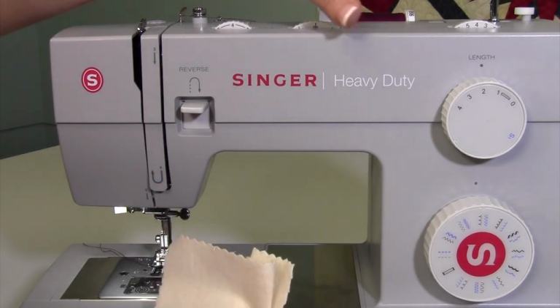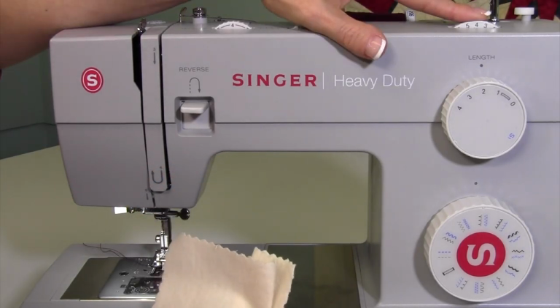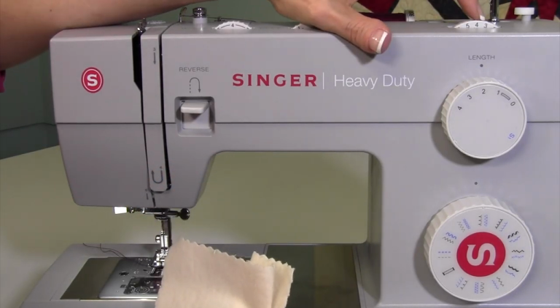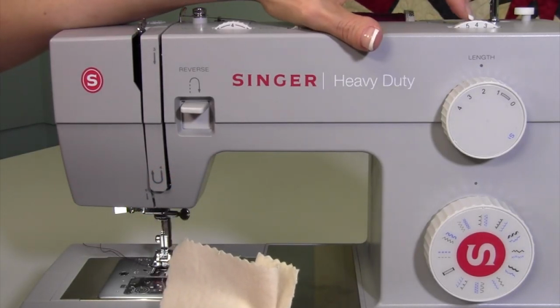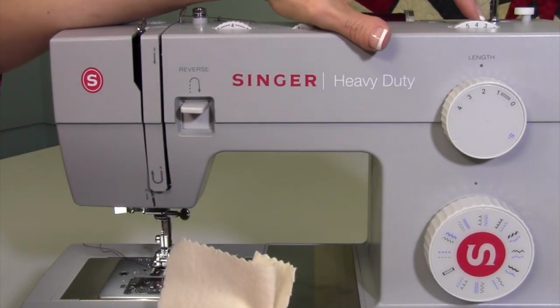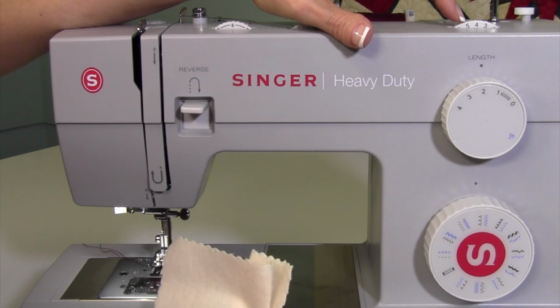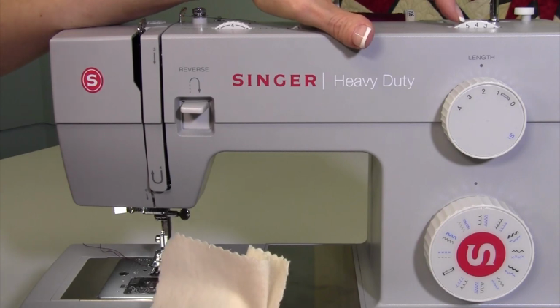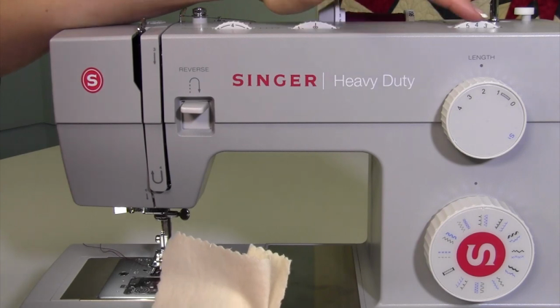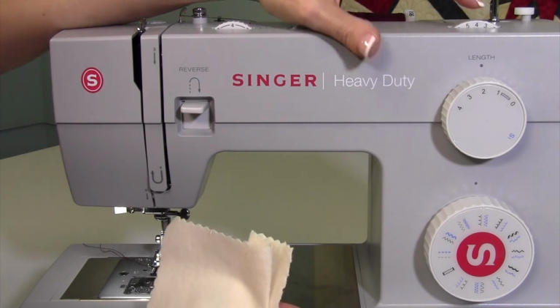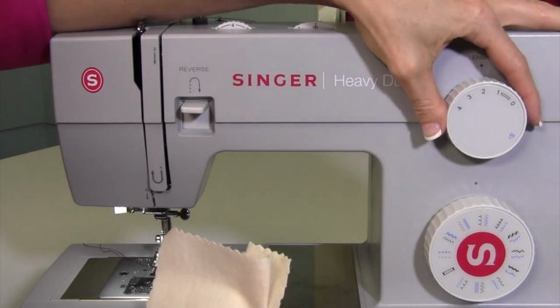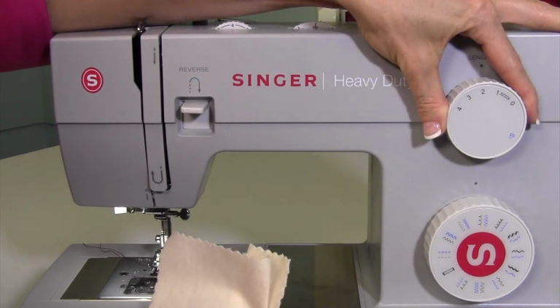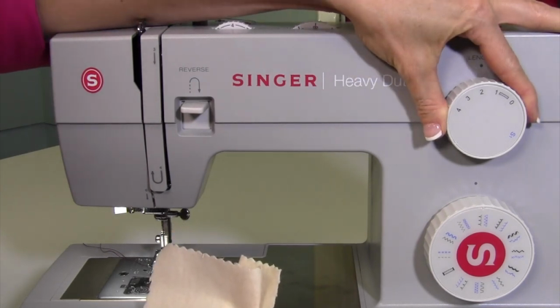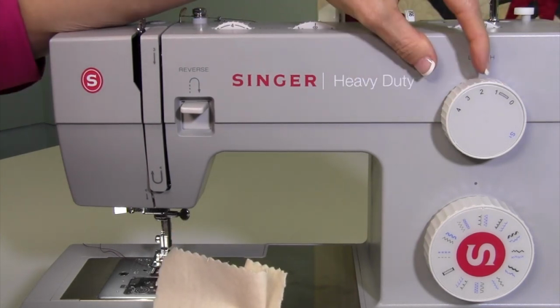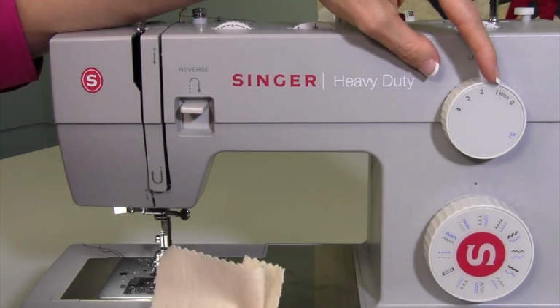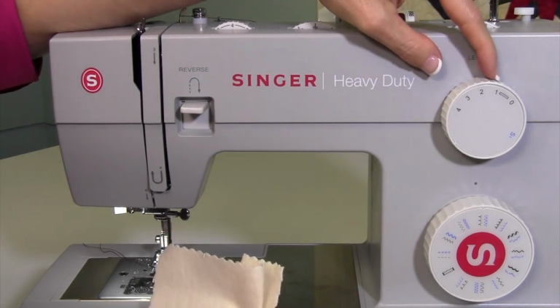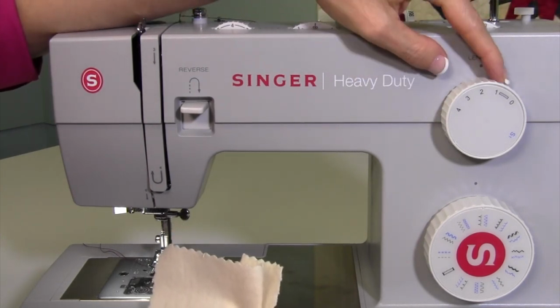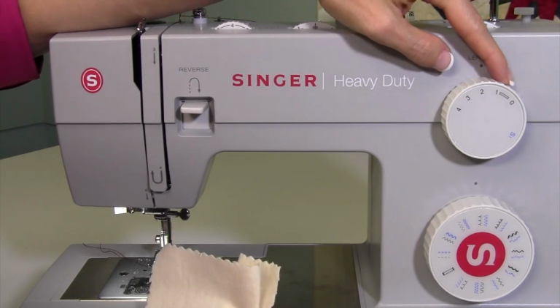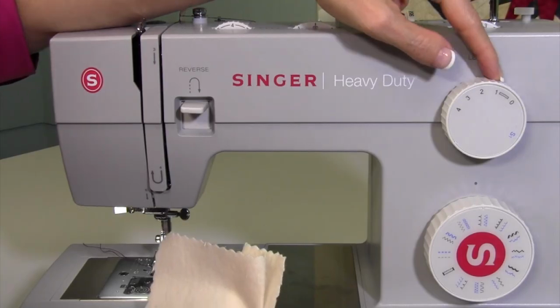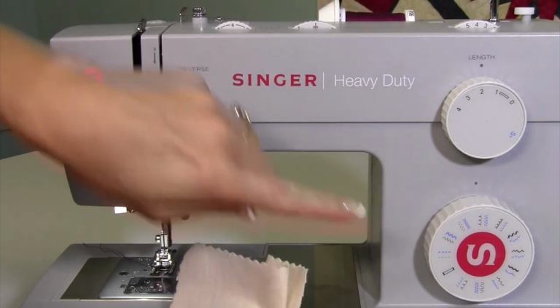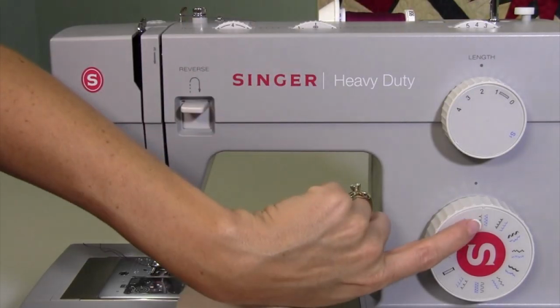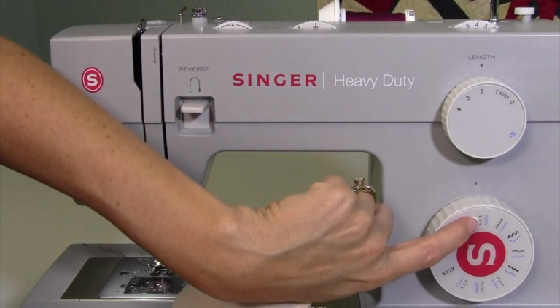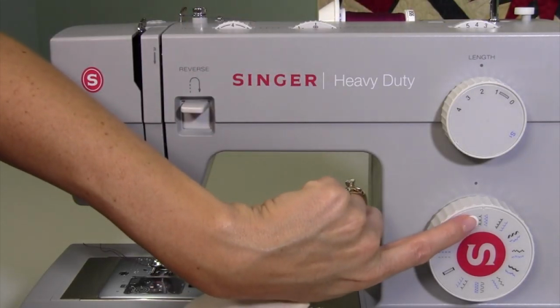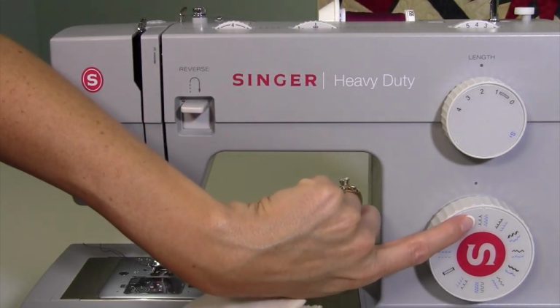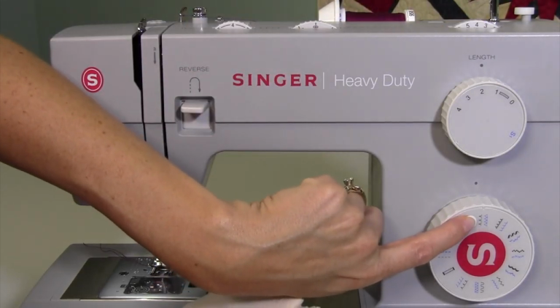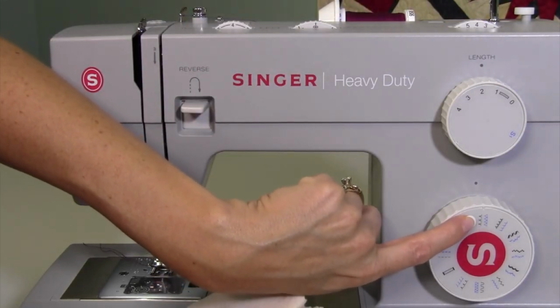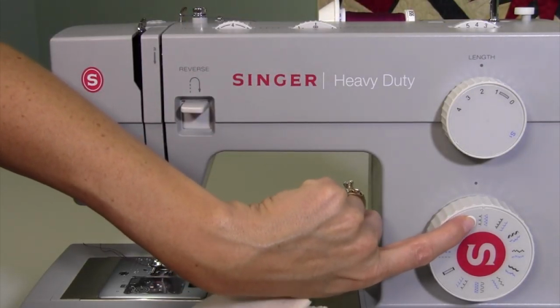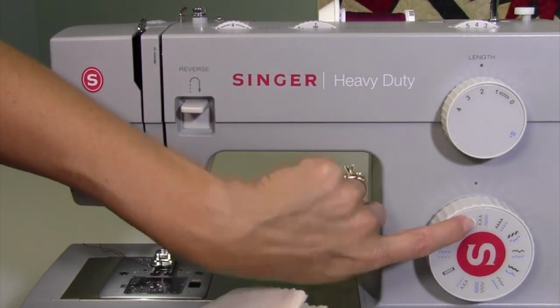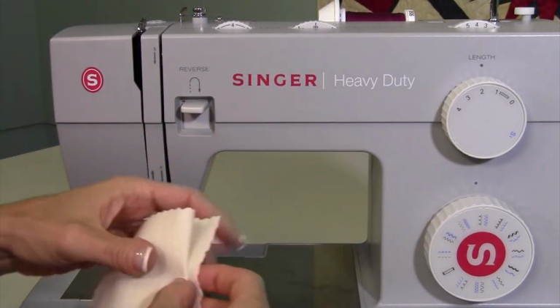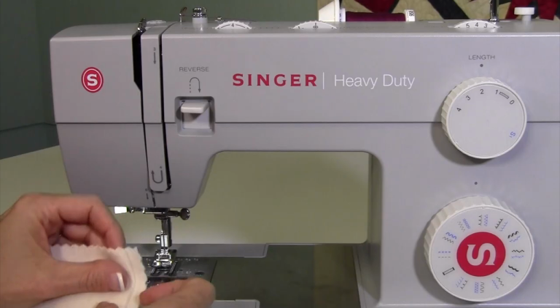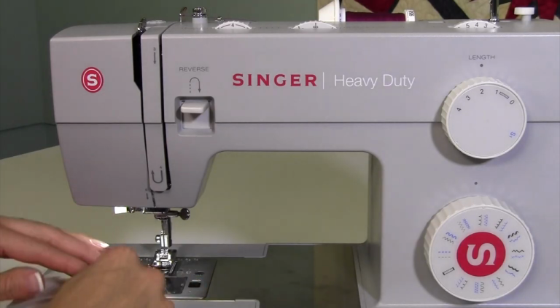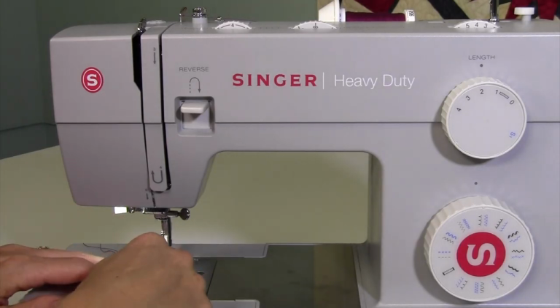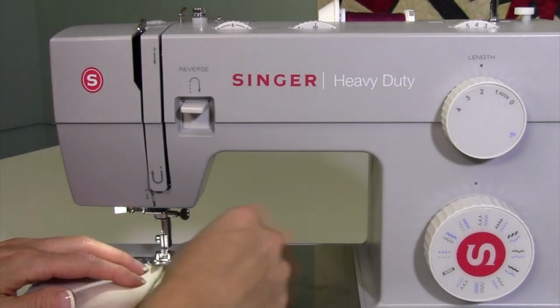Your stitch width is going to be anywhere from three to five, somewhere in there. Stitch length, you don't want it too long — start anywhere between one and two. And again, make sure you pick the right stitch that is jumping to the left side.